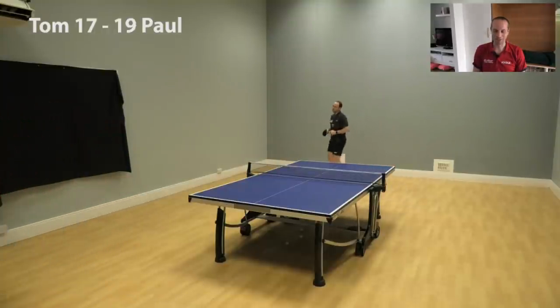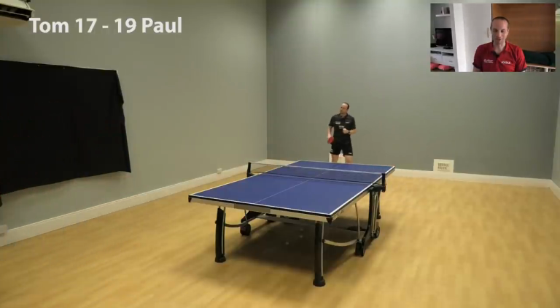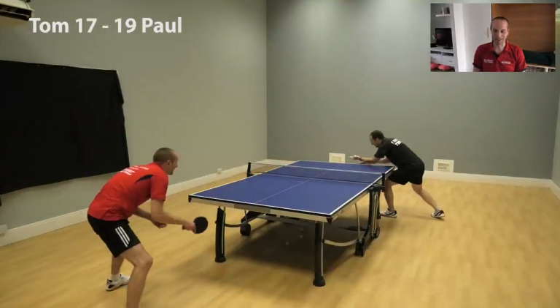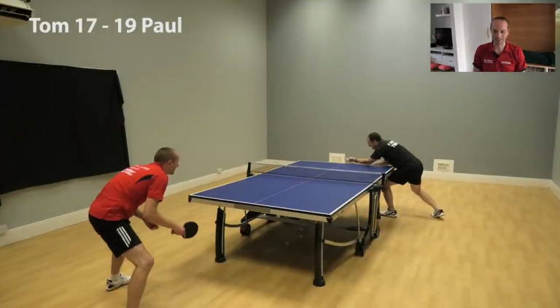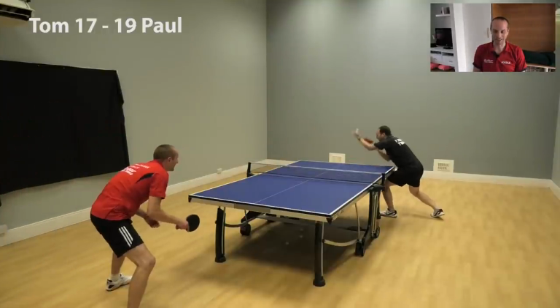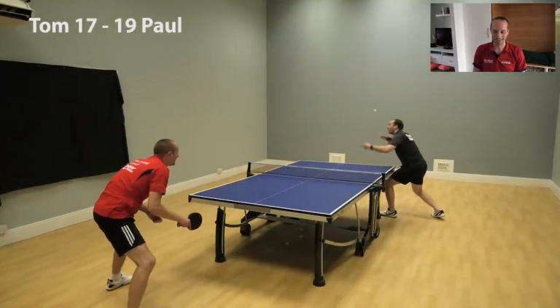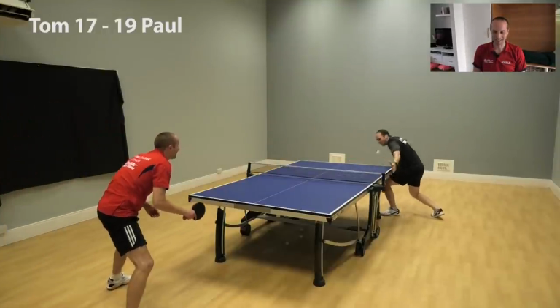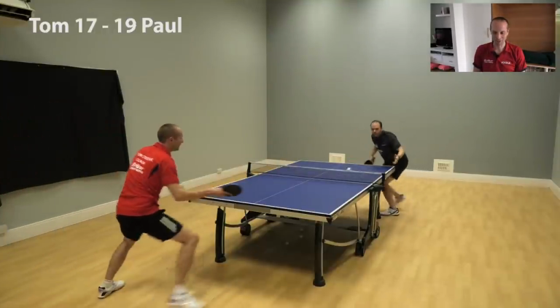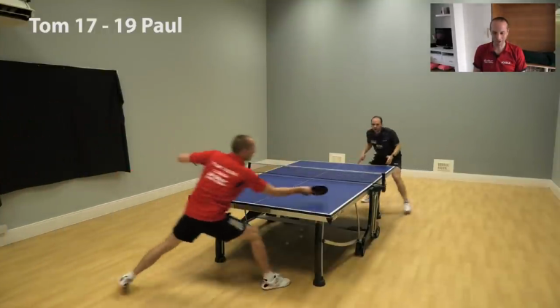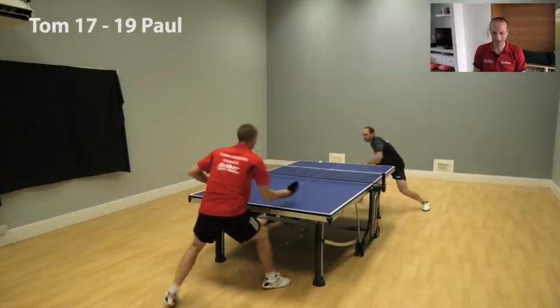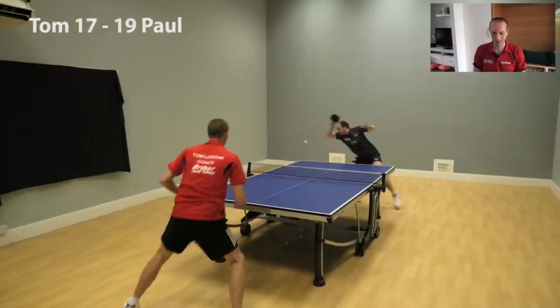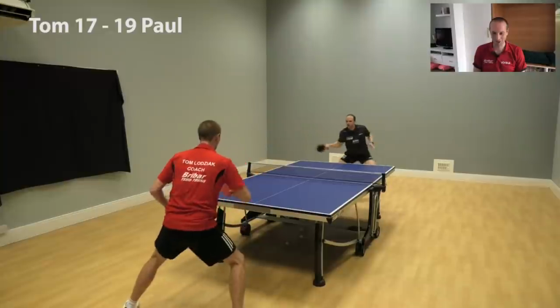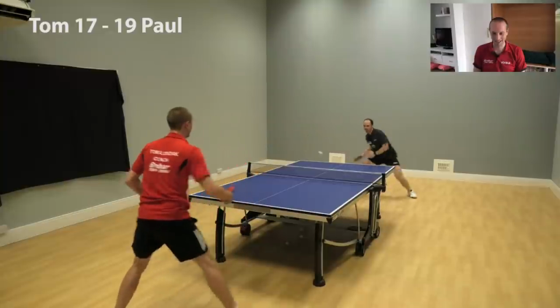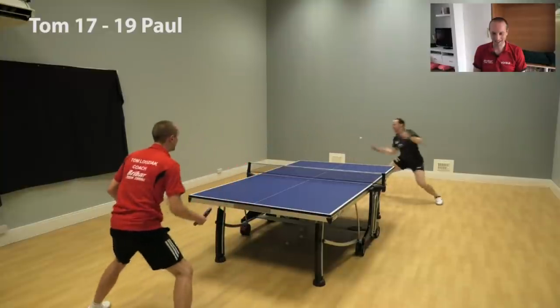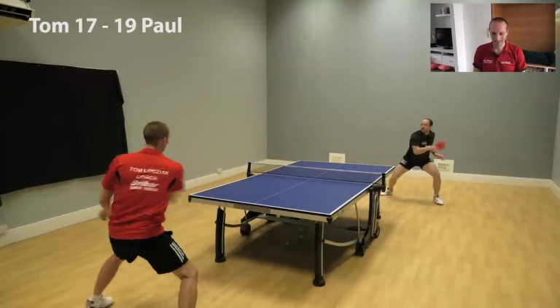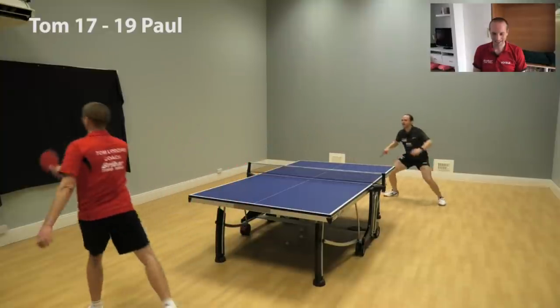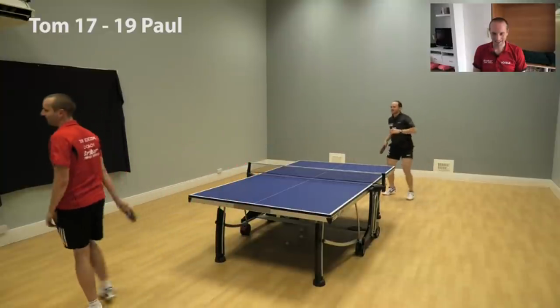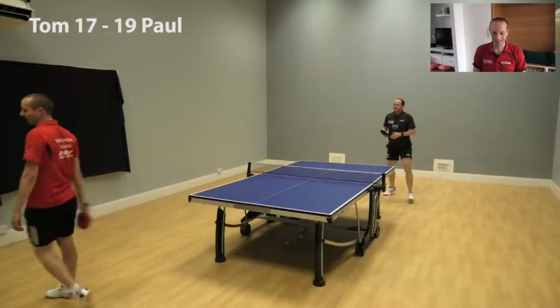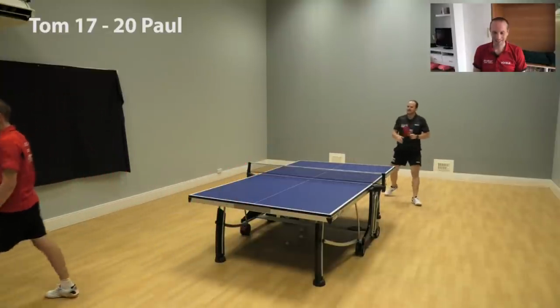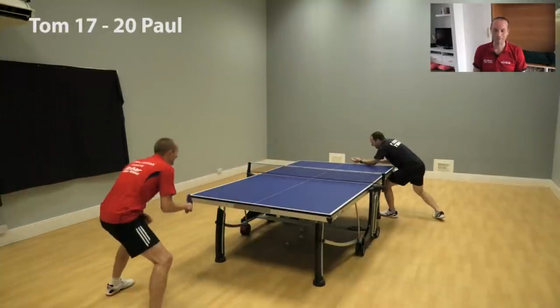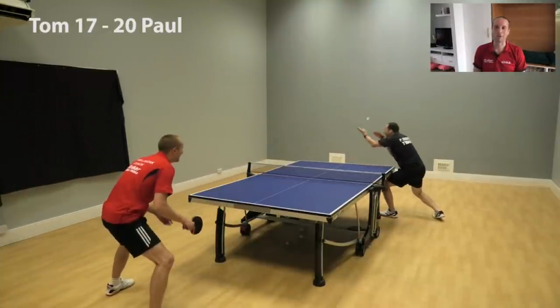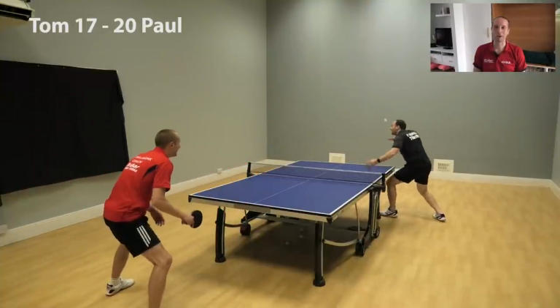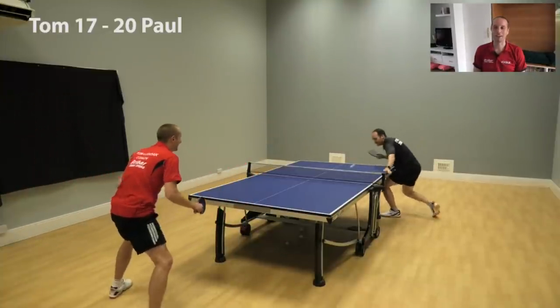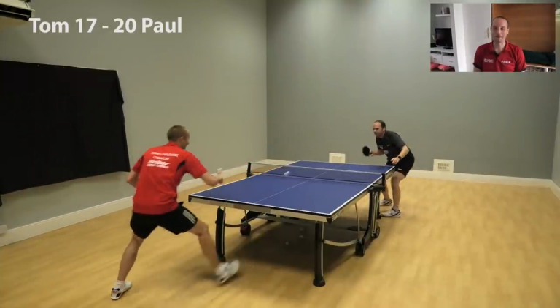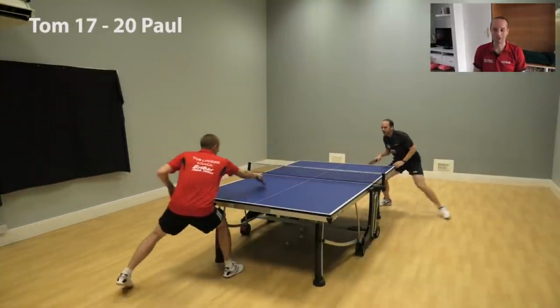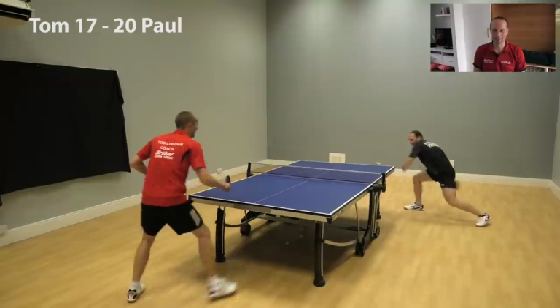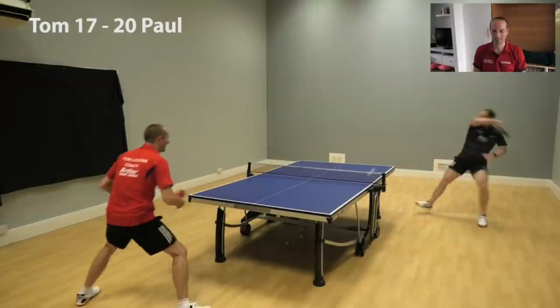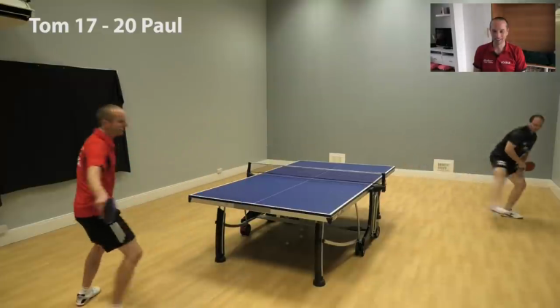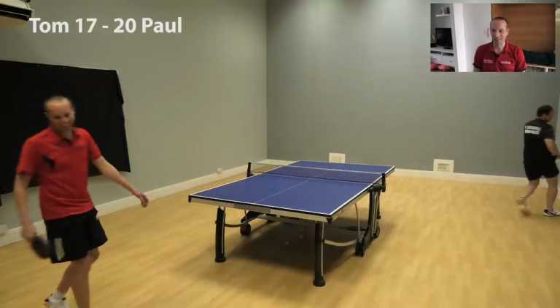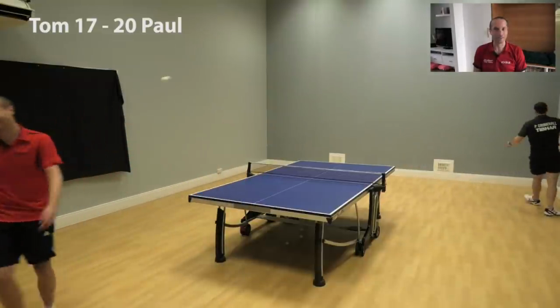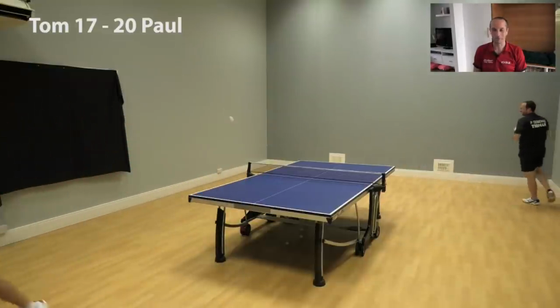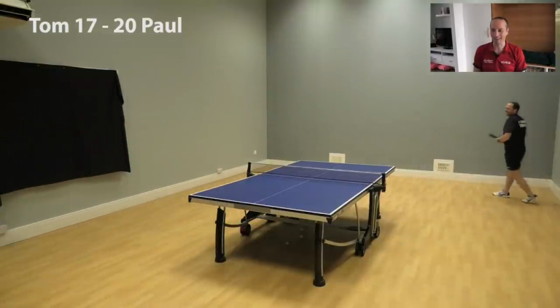He's on a mission now. He's not going to let this go. Surely I'm going to get a point. Surely. He'll give me a point, won't he? He'll give me a point.